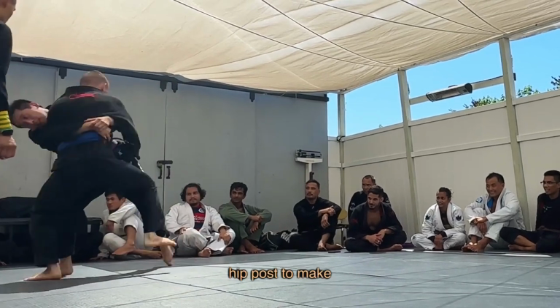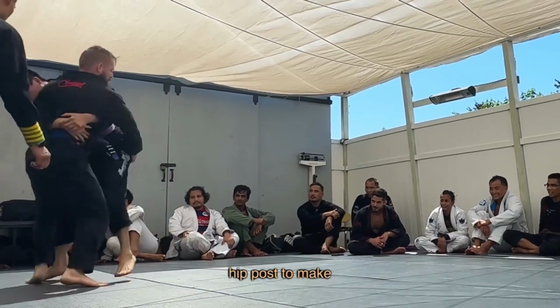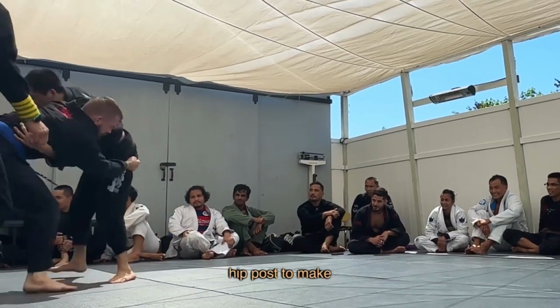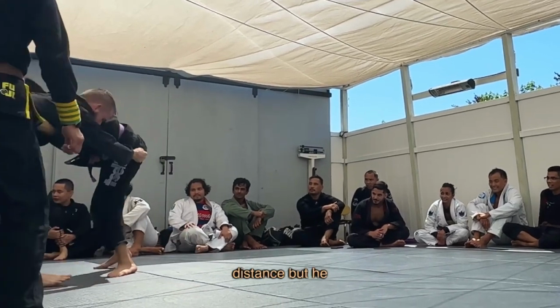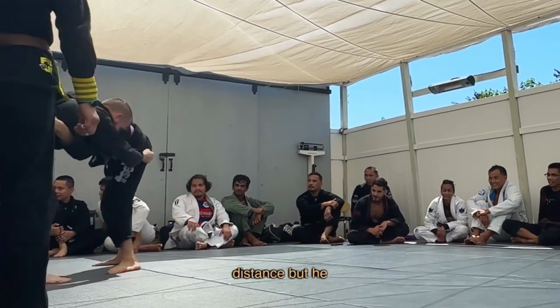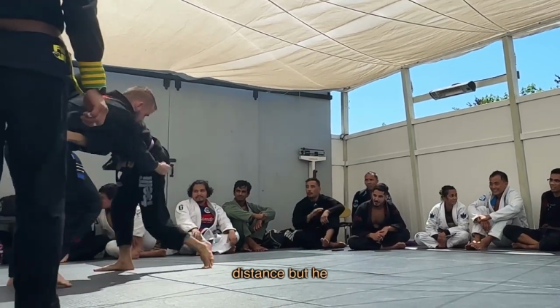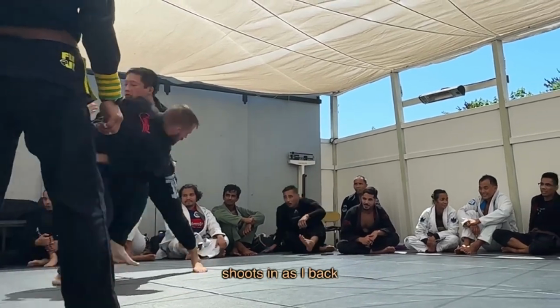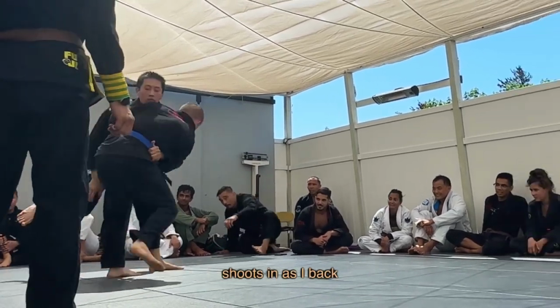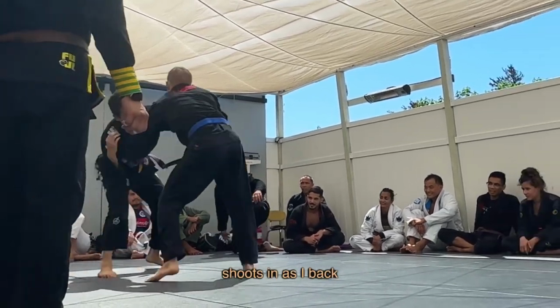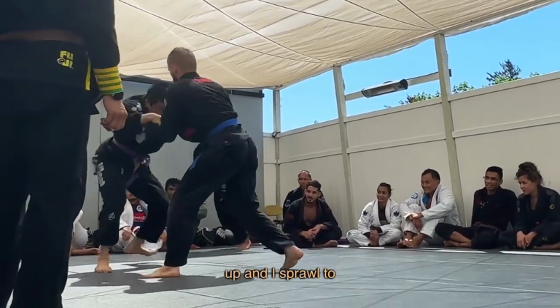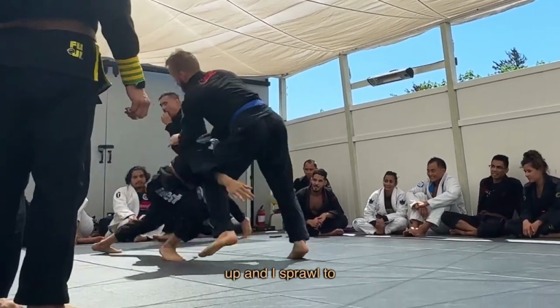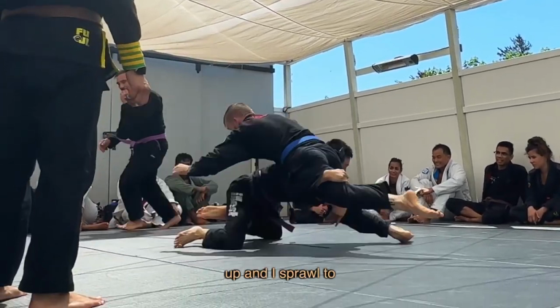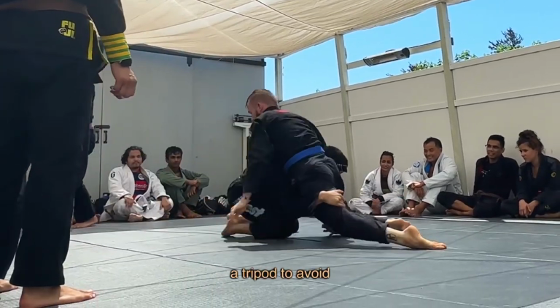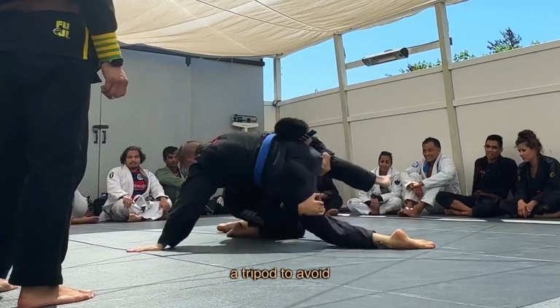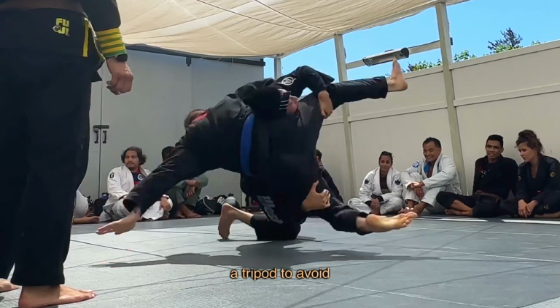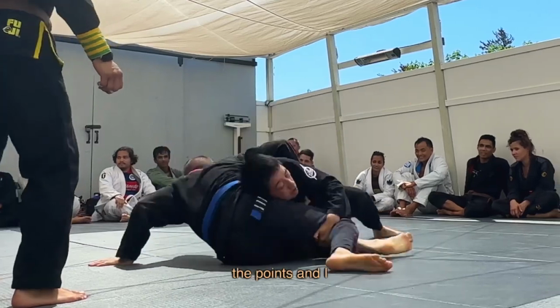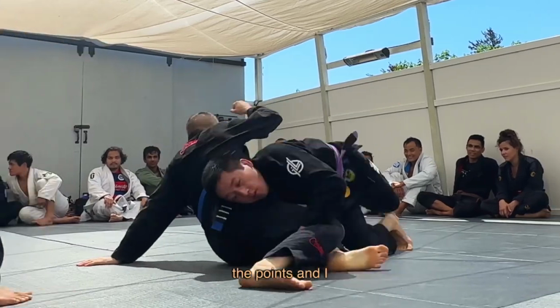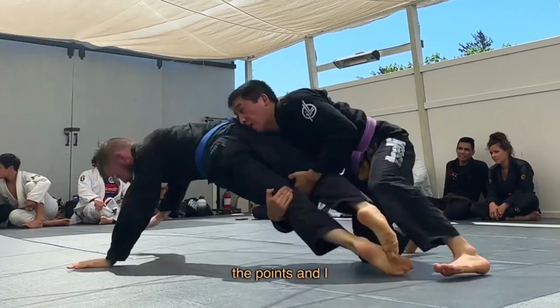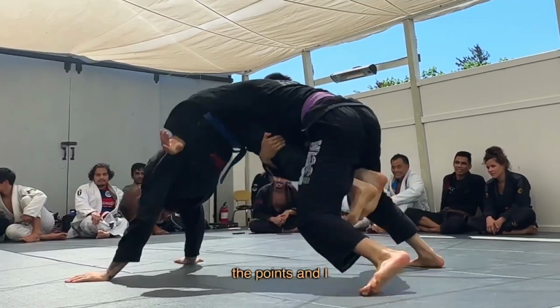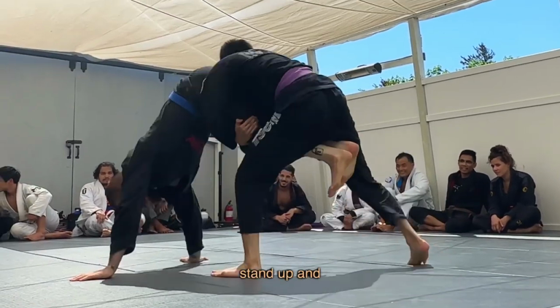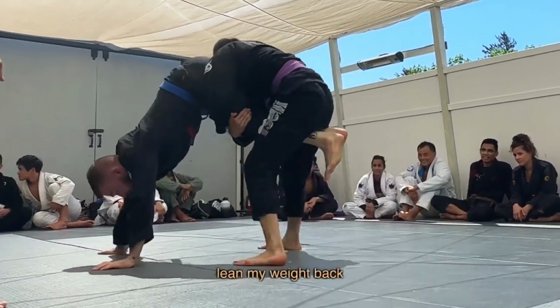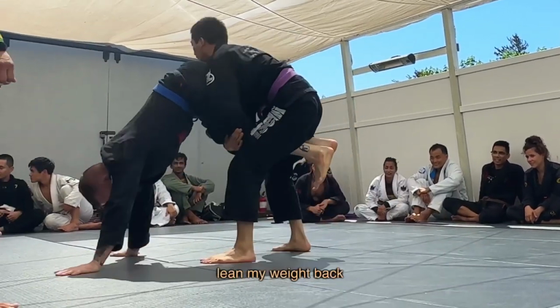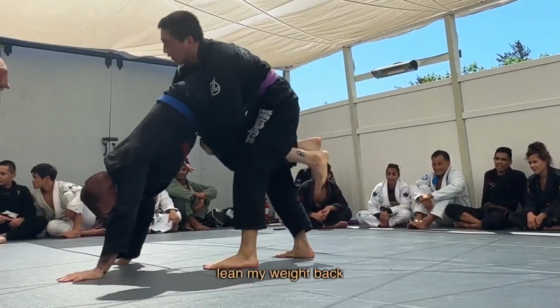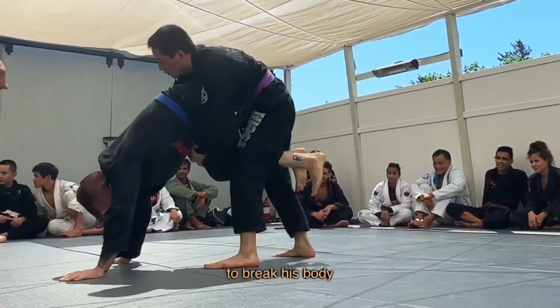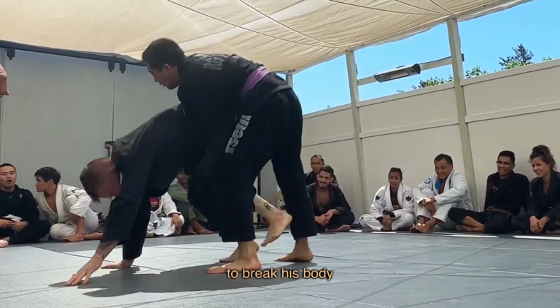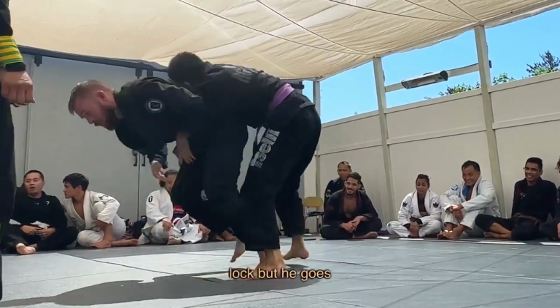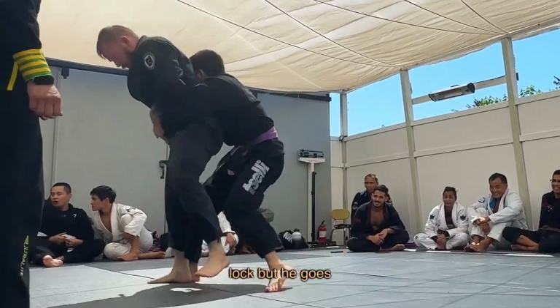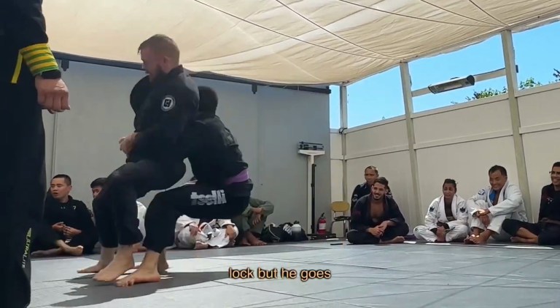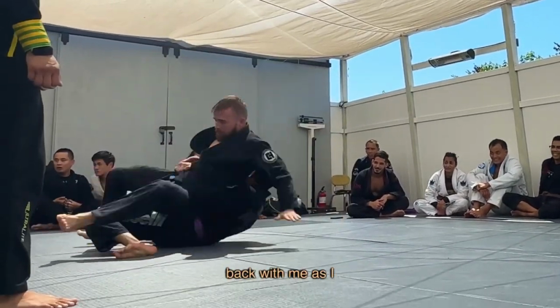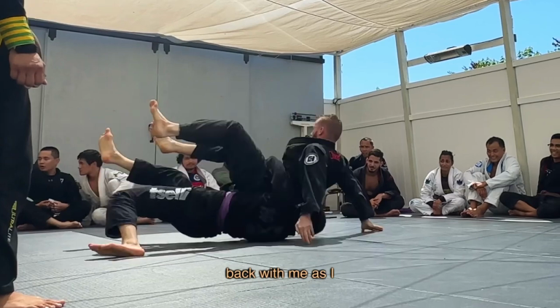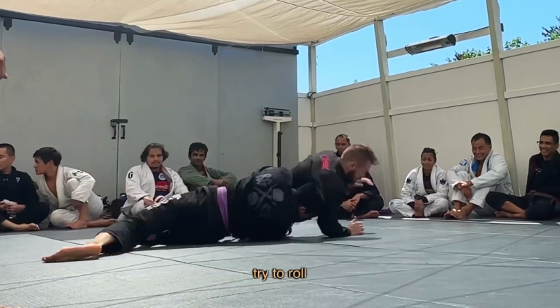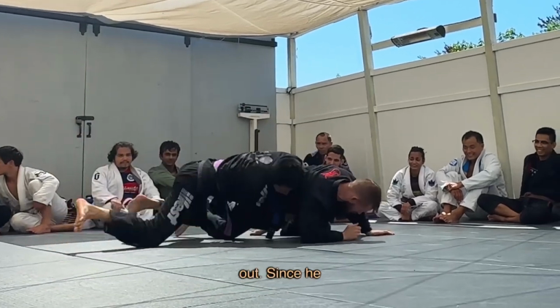I hit post to make distance but he shoots in as I back up and I sprawl to a tripod to avoid the points. I stand up and lean my weight back to break his body lock but he goes back with me as I try to roll out.